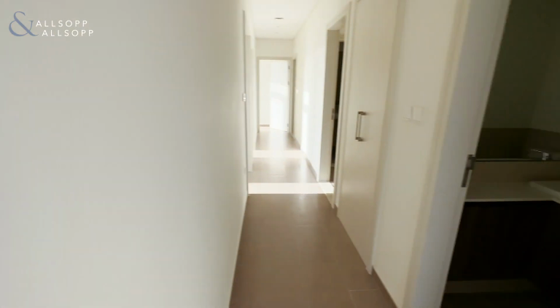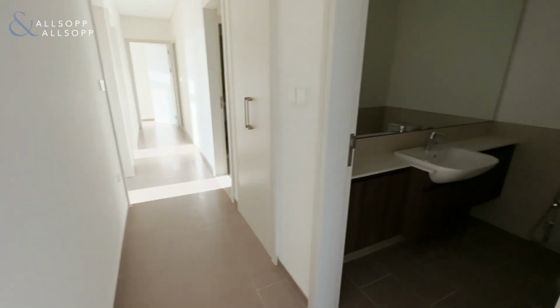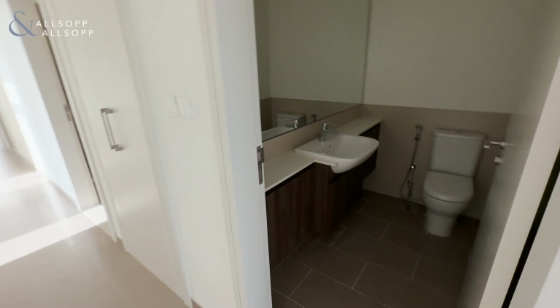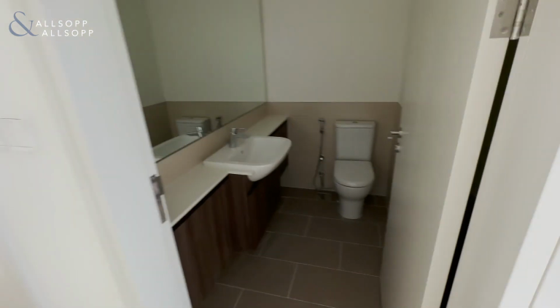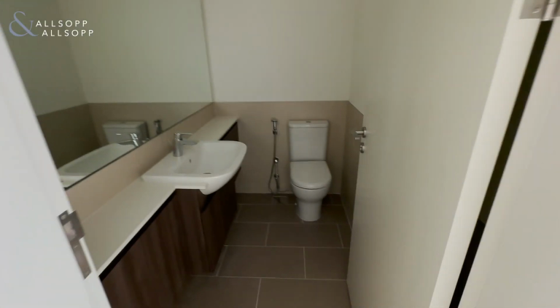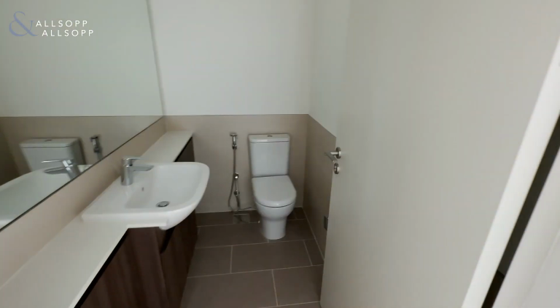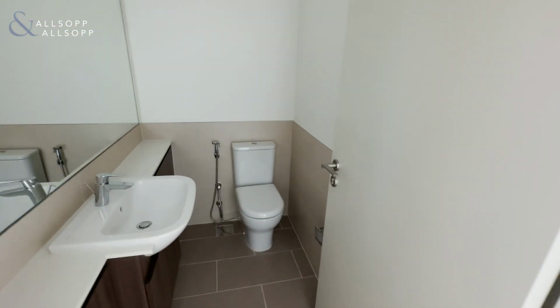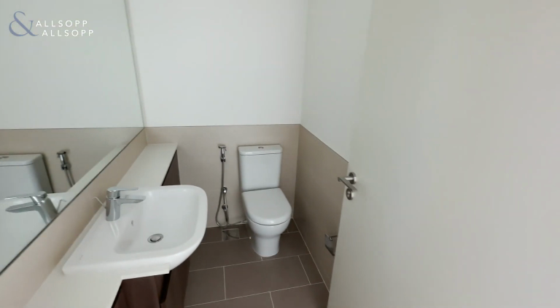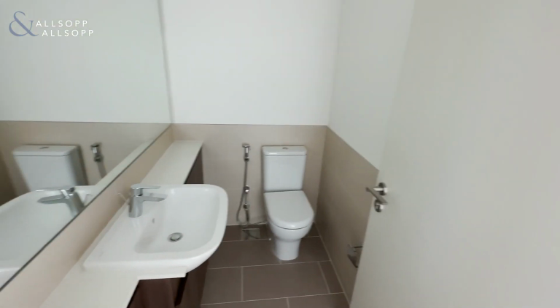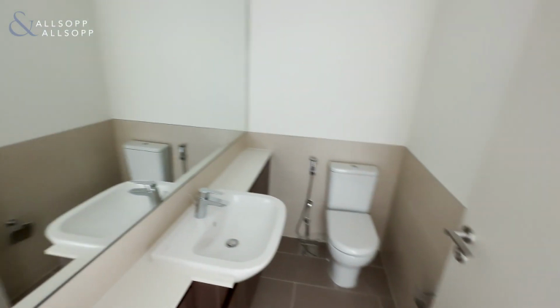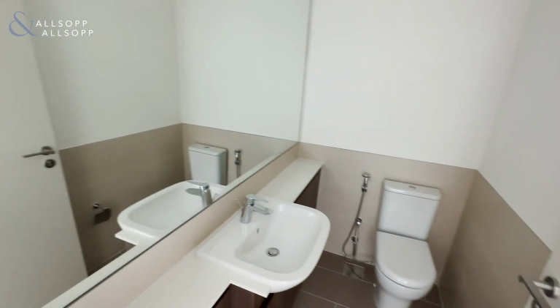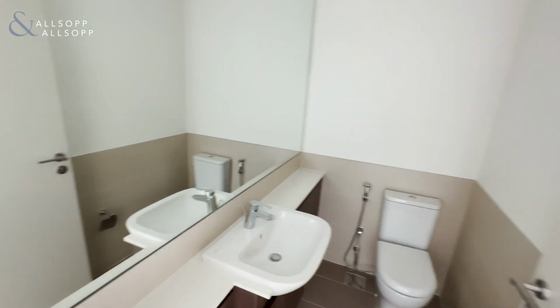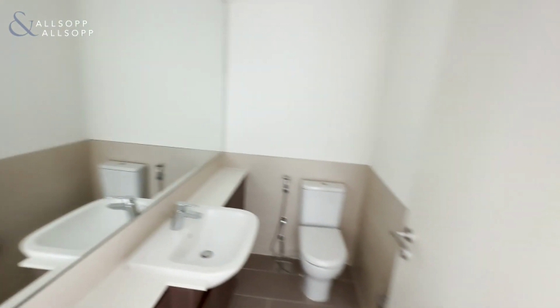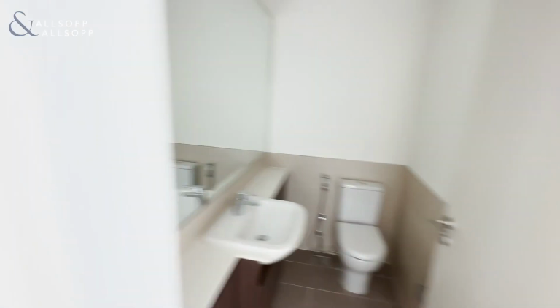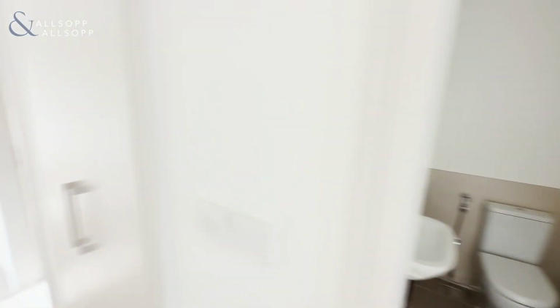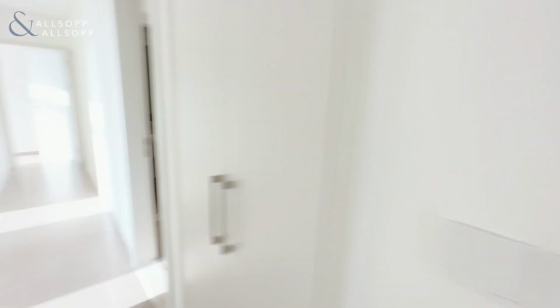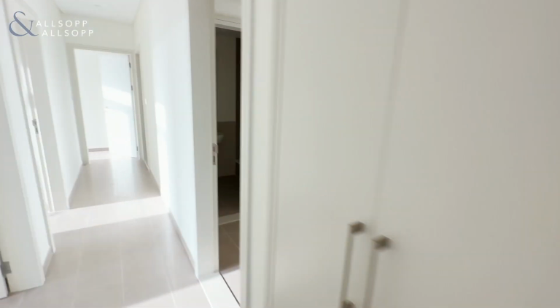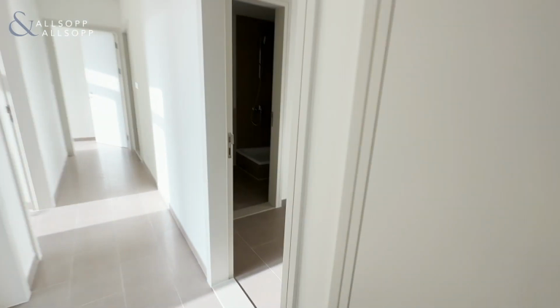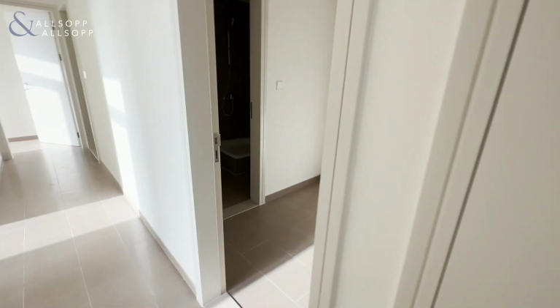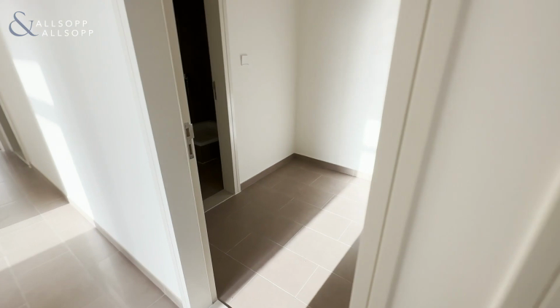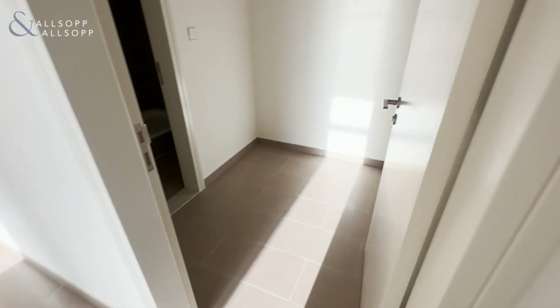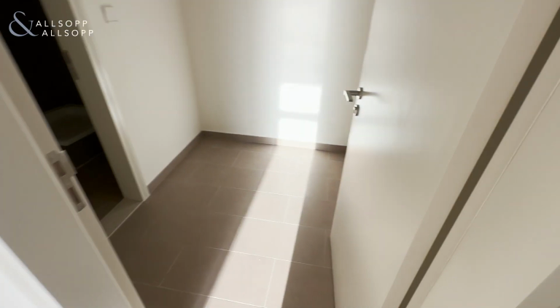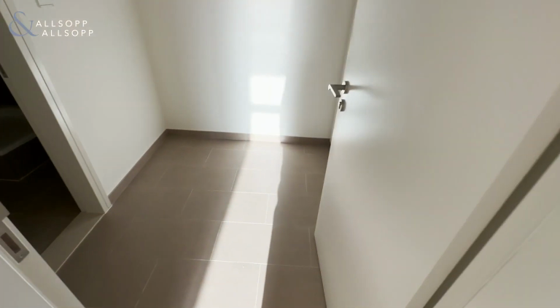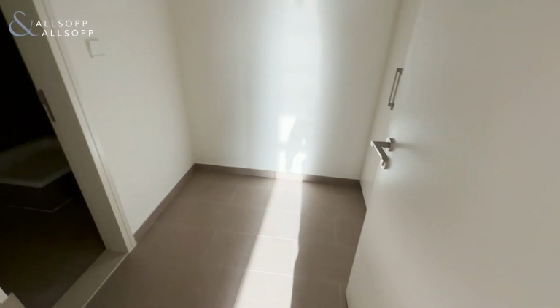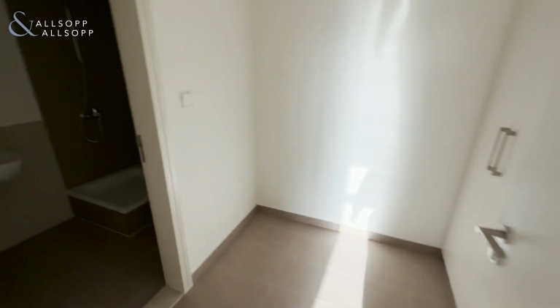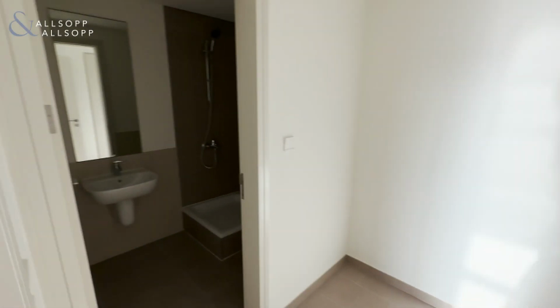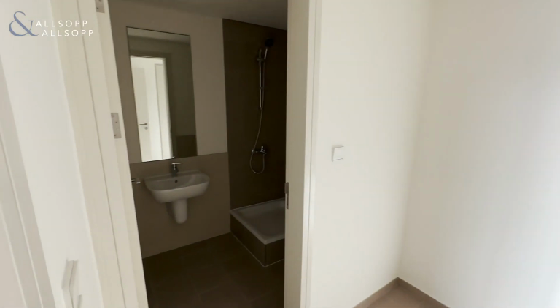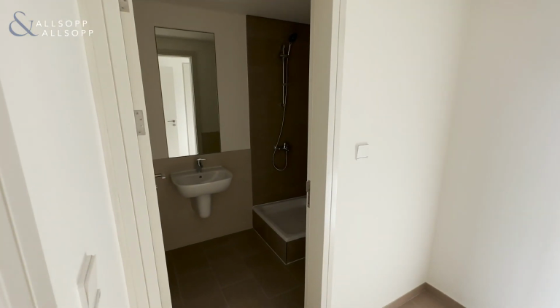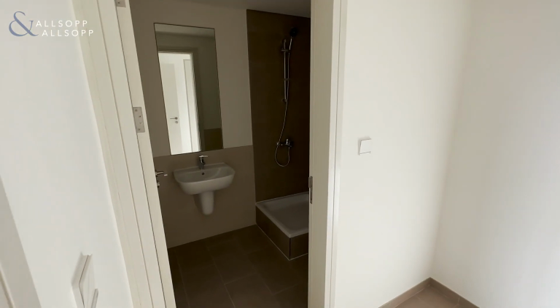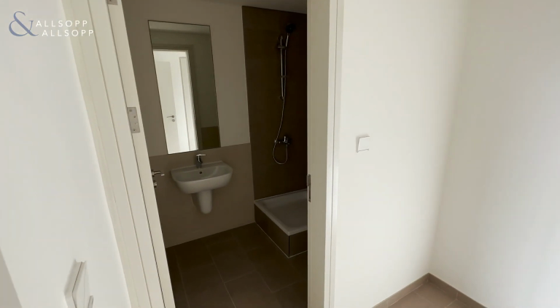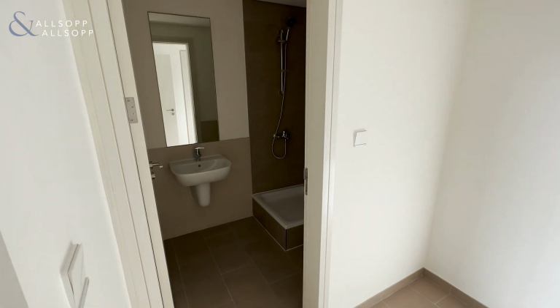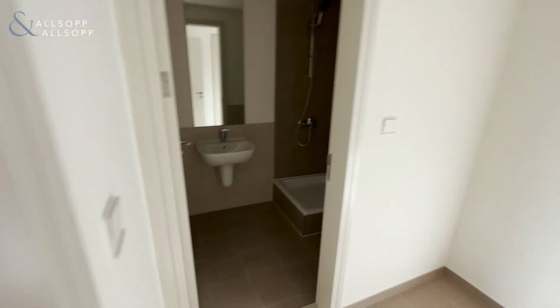We have our first guest bathroom. We have our maid's room, with a built-in bathroom shower.